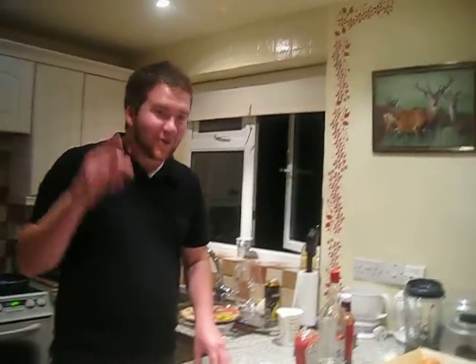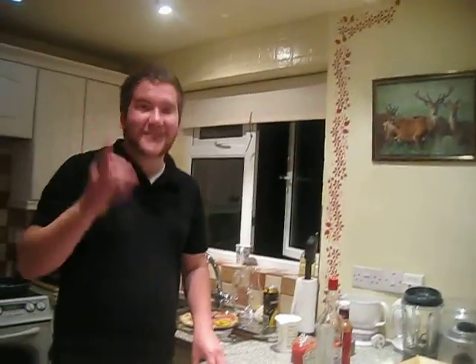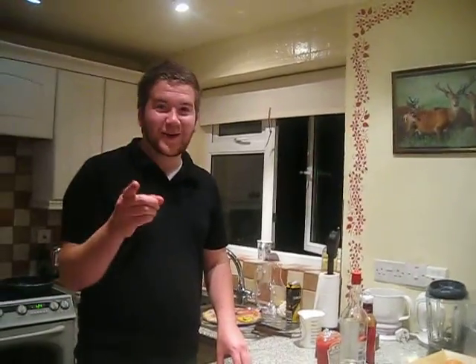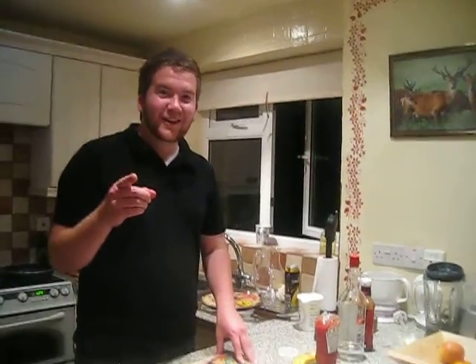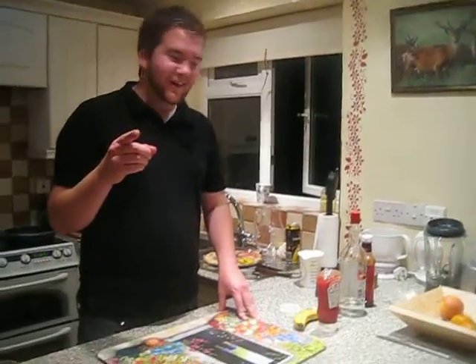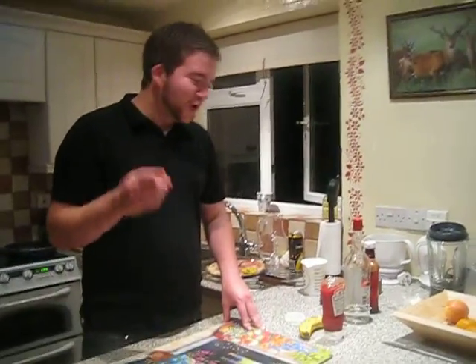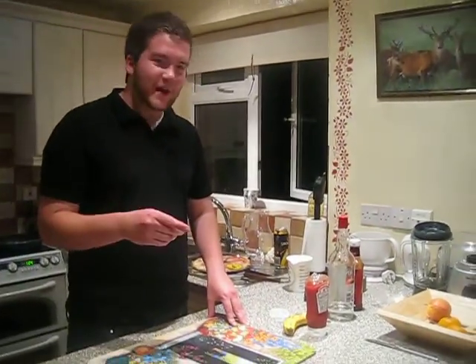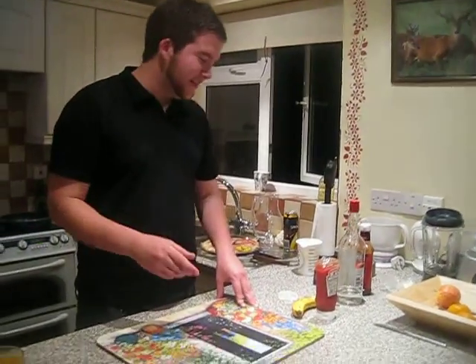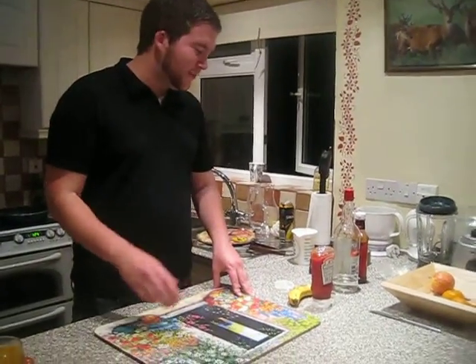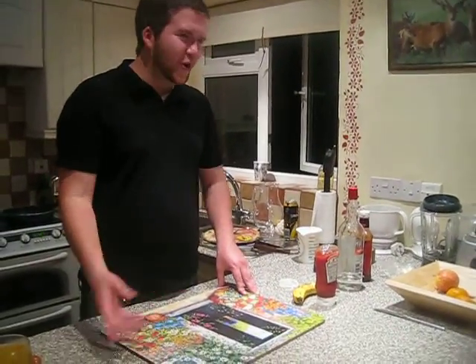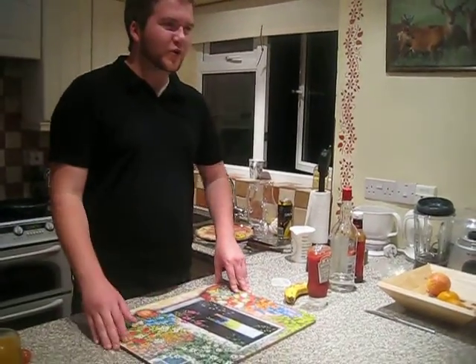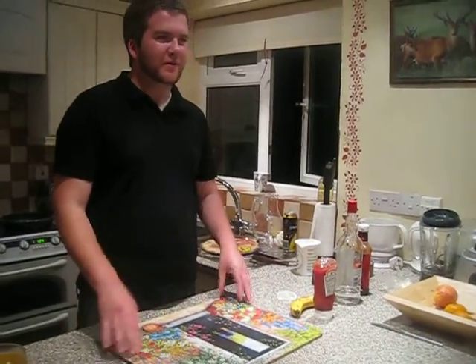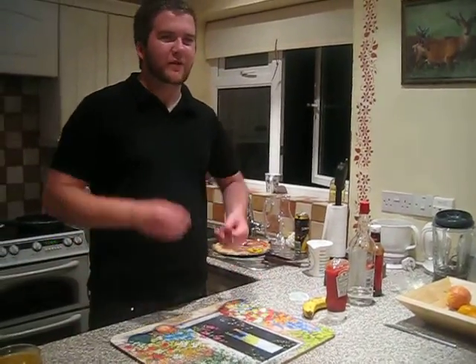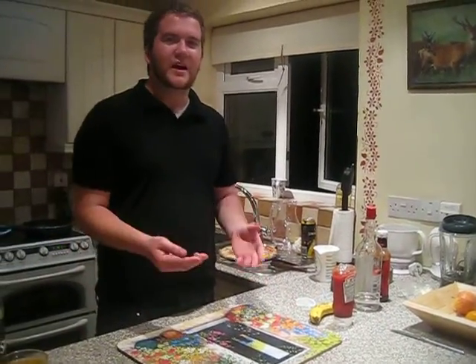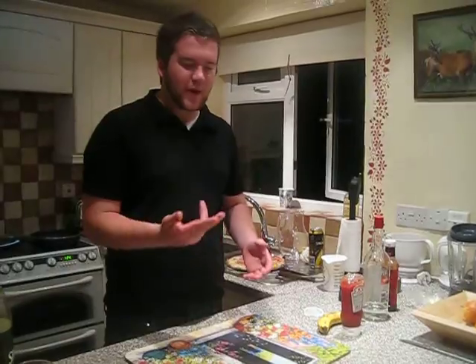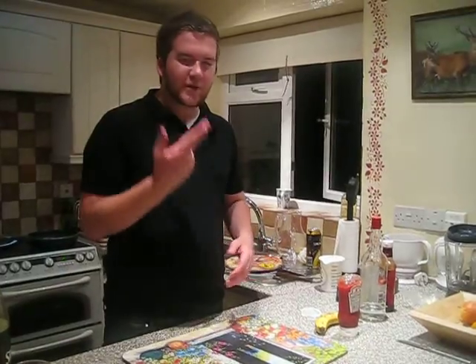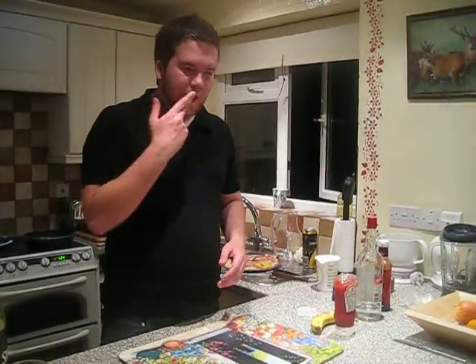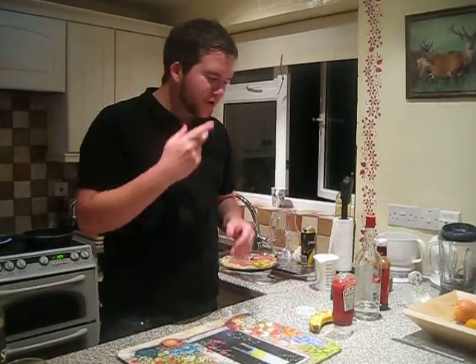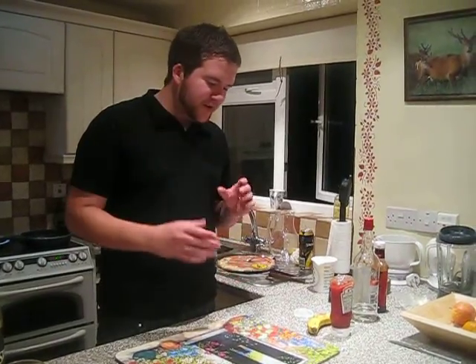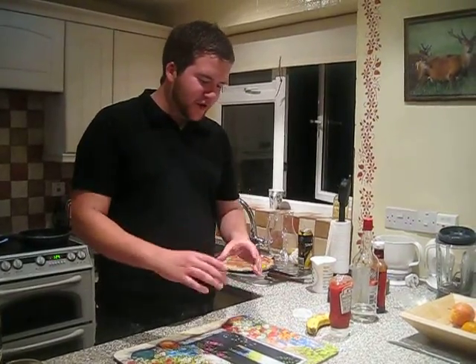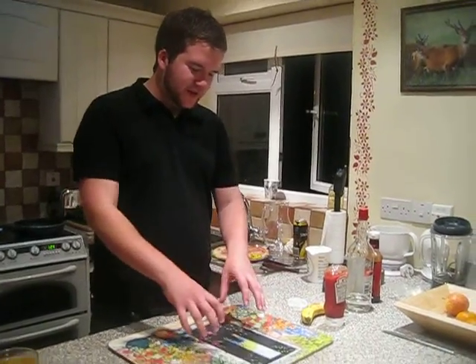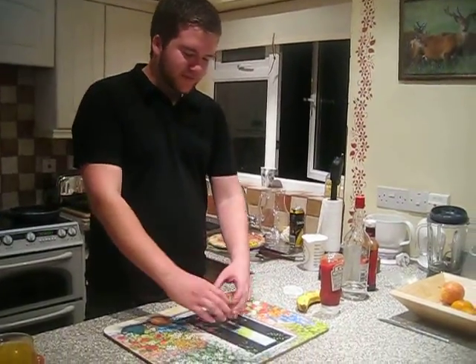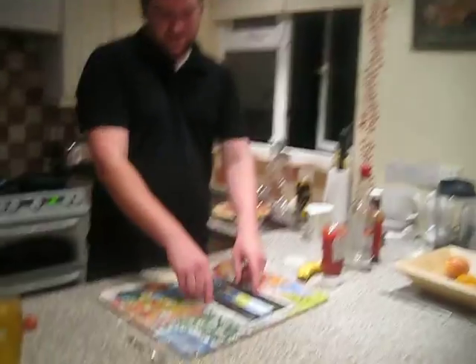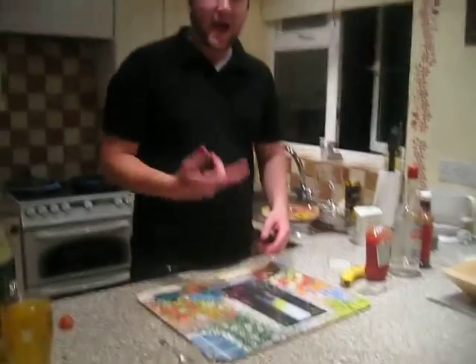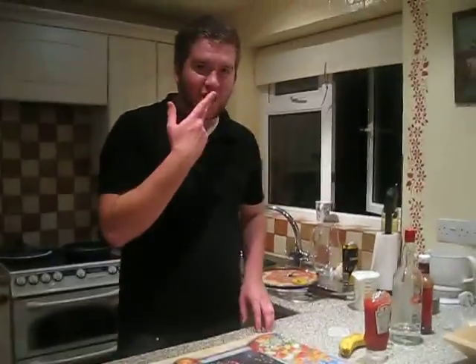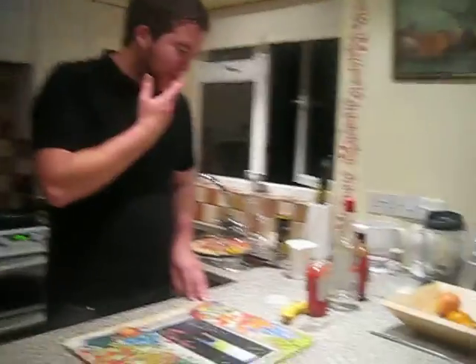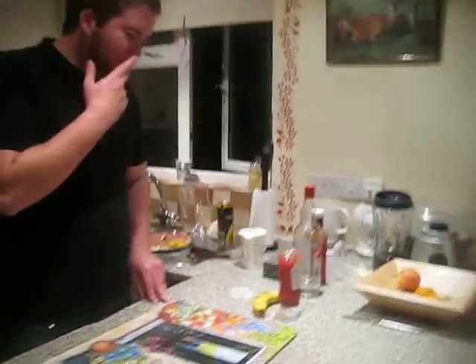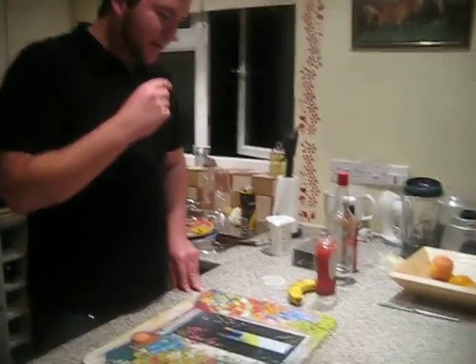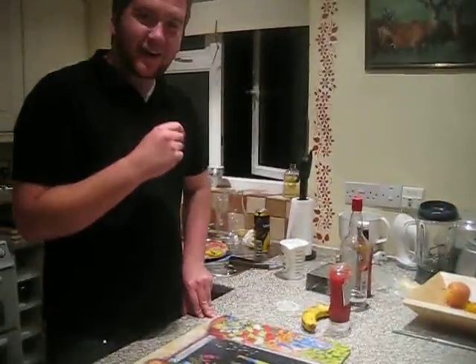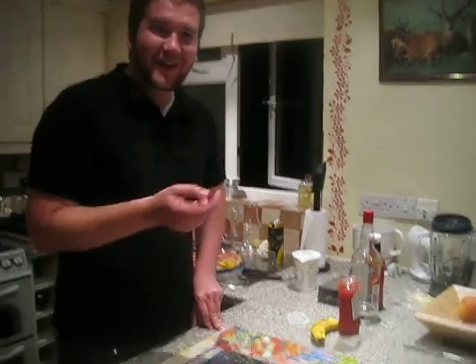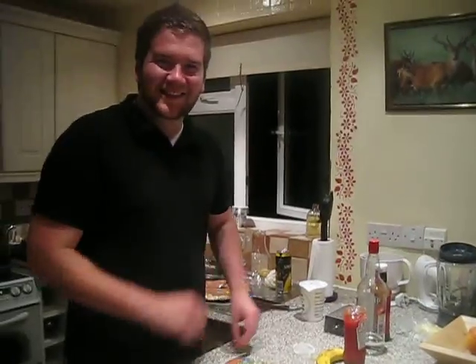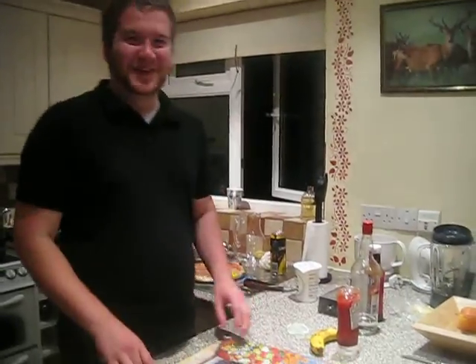I'm going to cook faithfully — not really cook, because cooking will involve heating up. I'm actually going to put some ingredients on this mat and basically eat them.